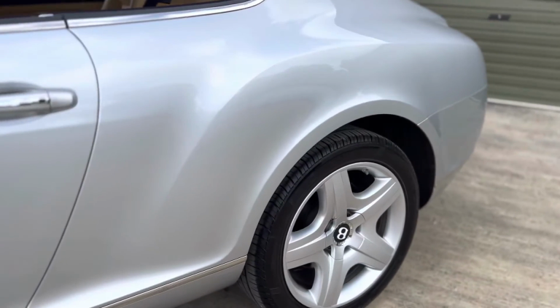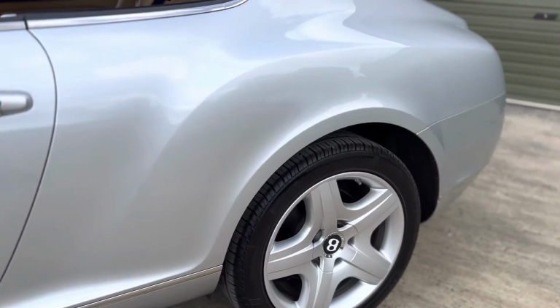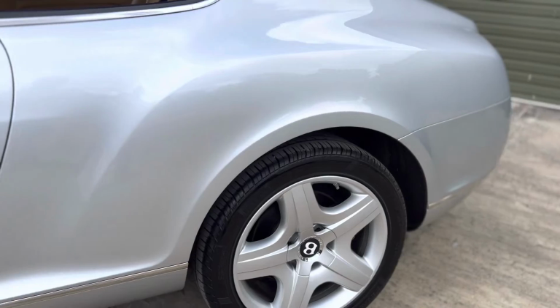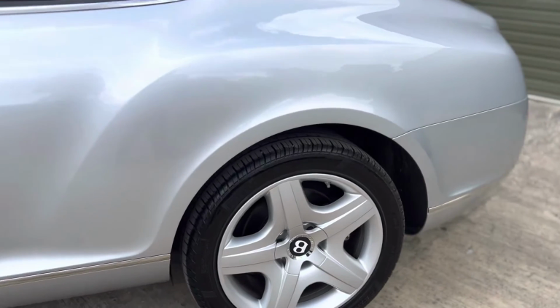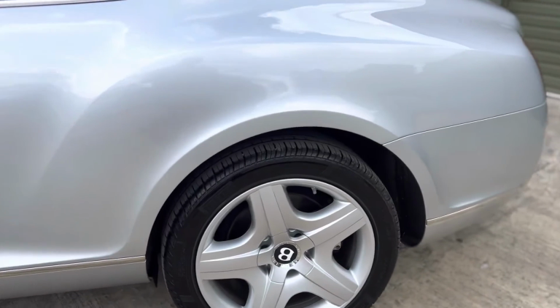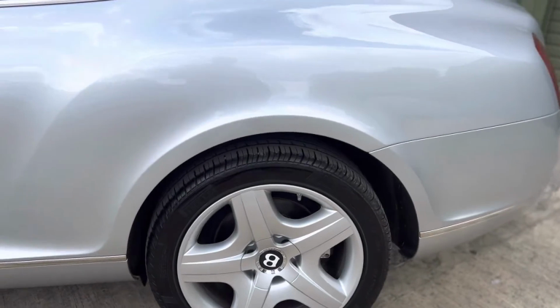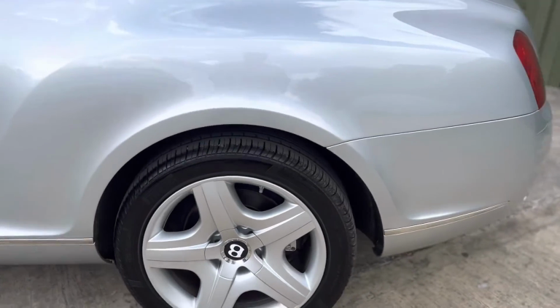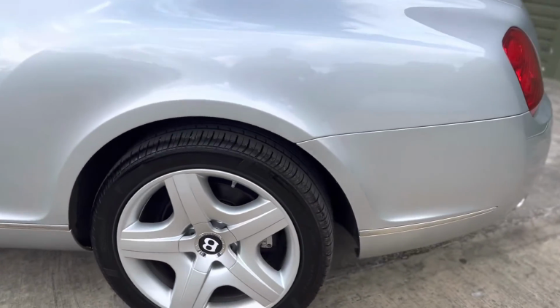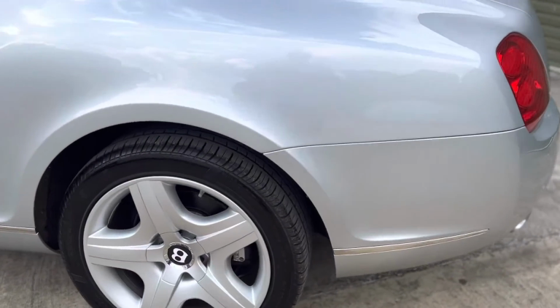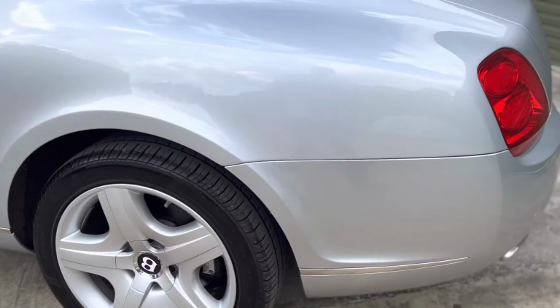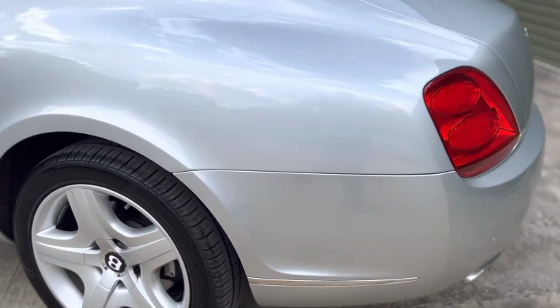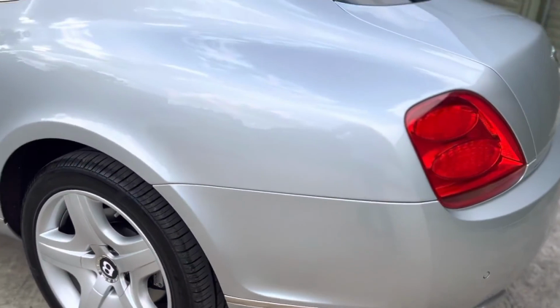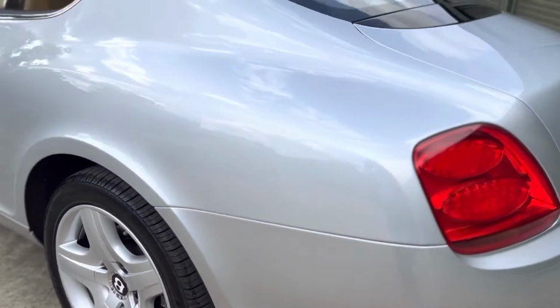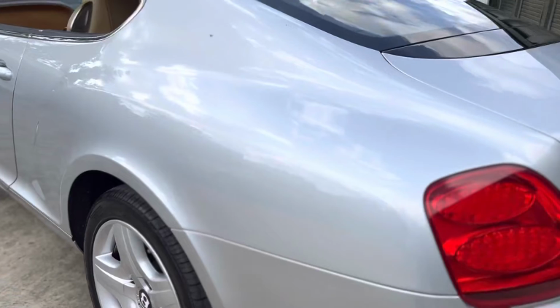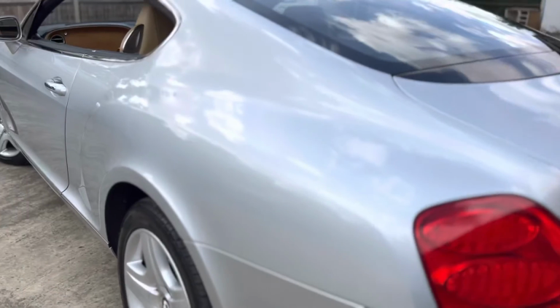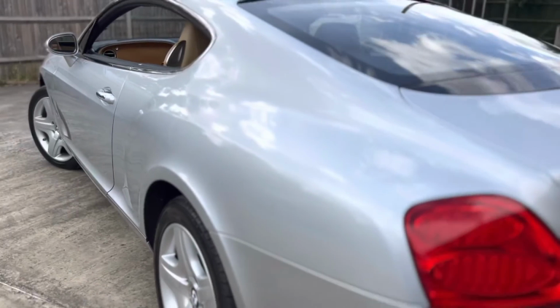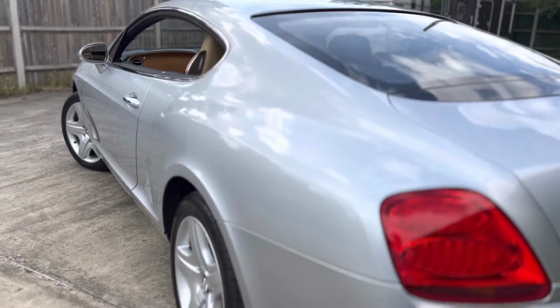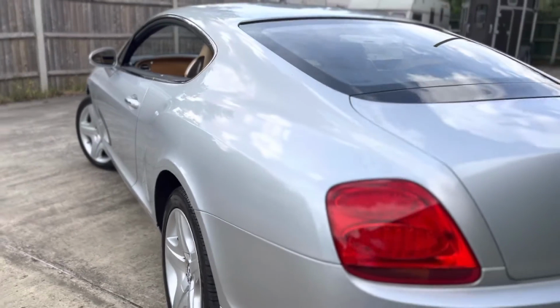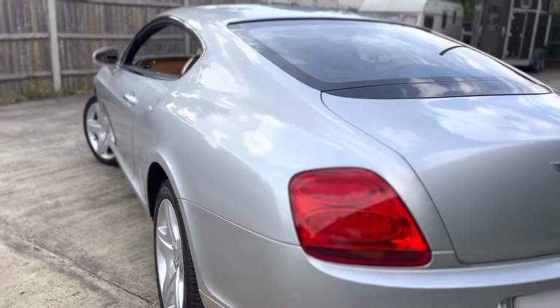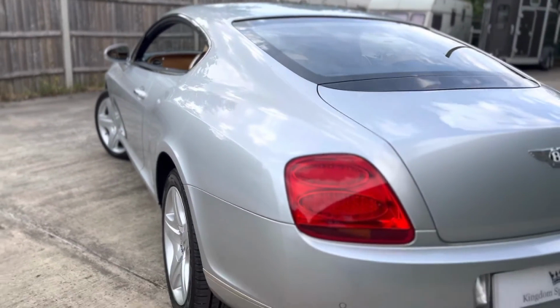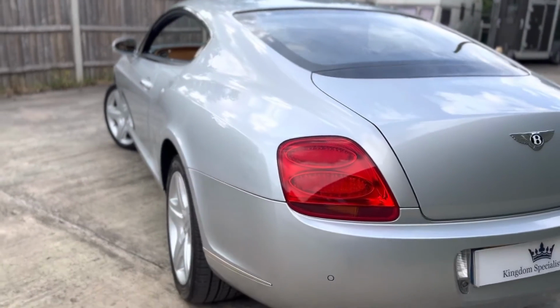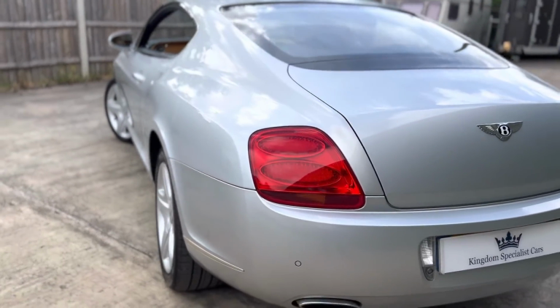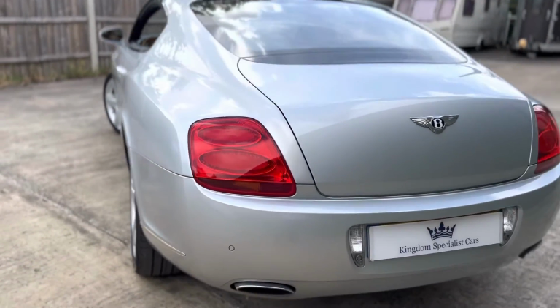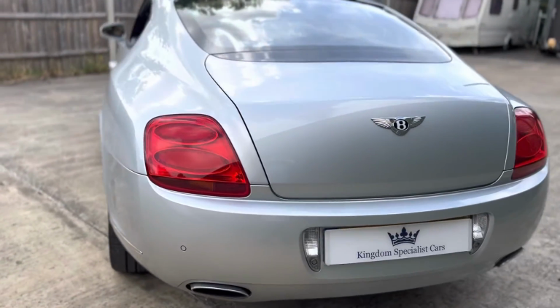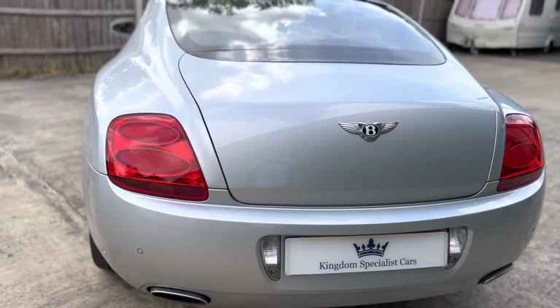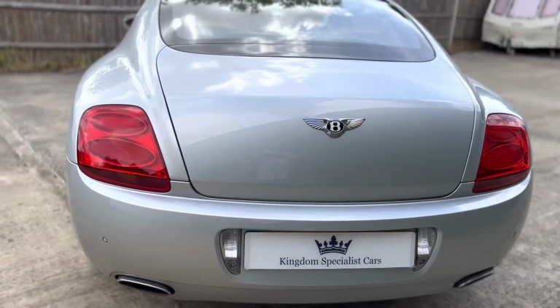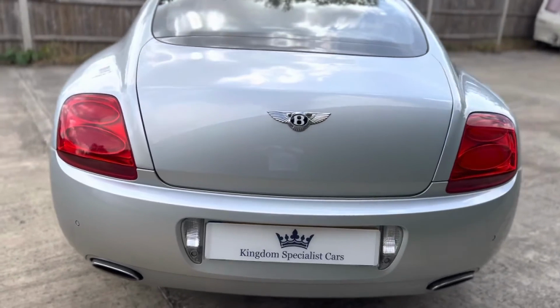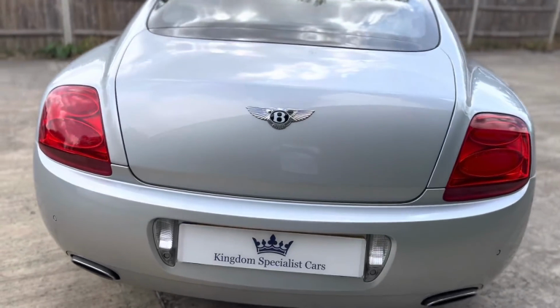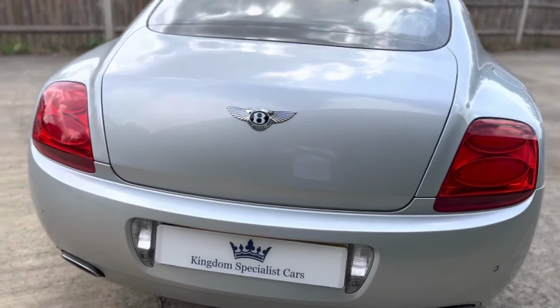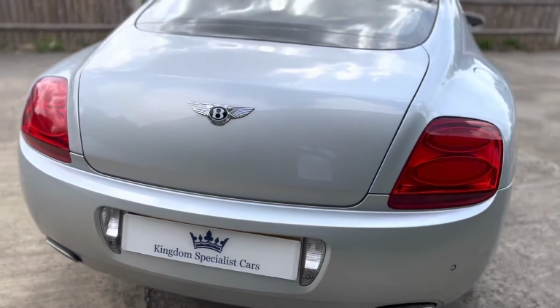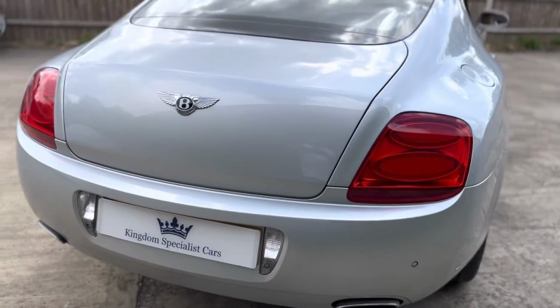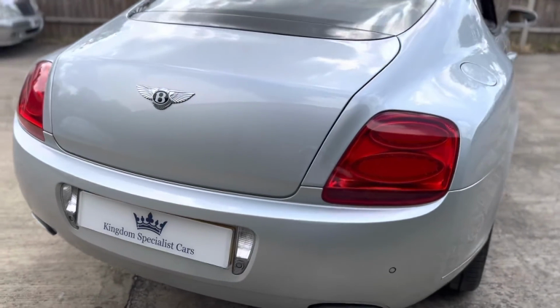It has full Bentley service history carried out all the way through its life, and it's finished in moonbeam silver metallic paint with saffron leather upholstery and a dark blue top dash.